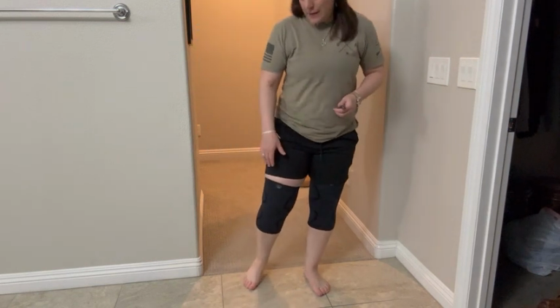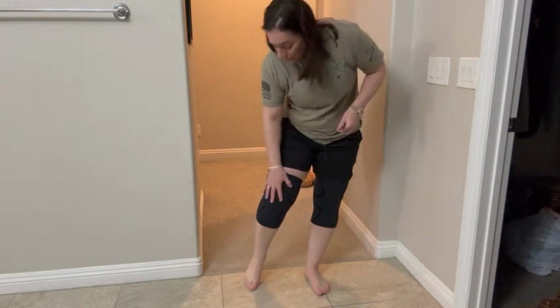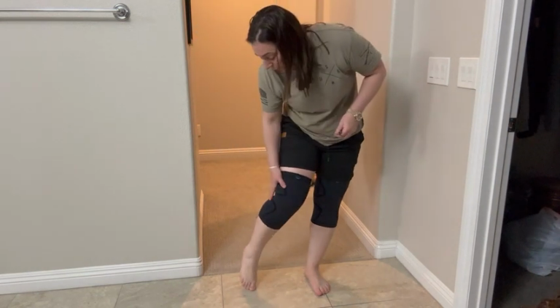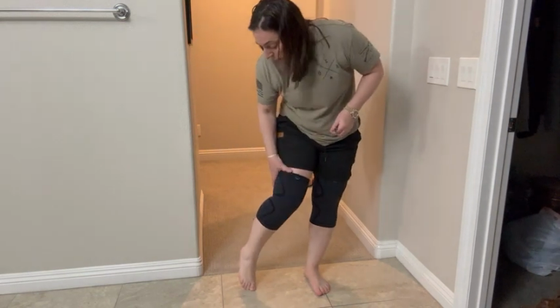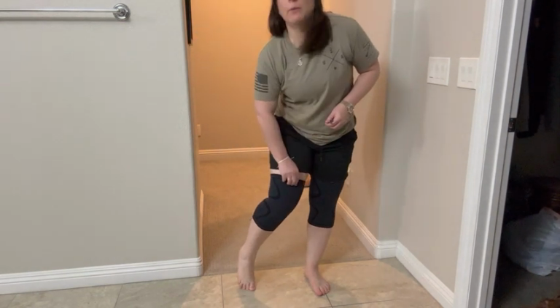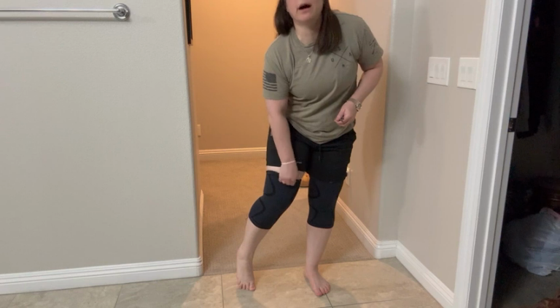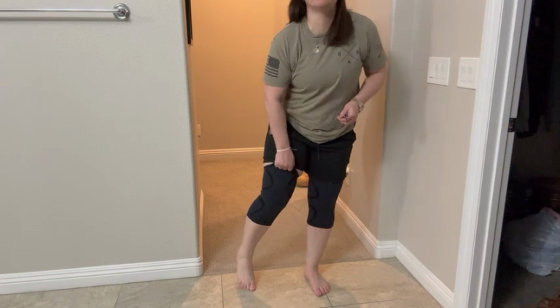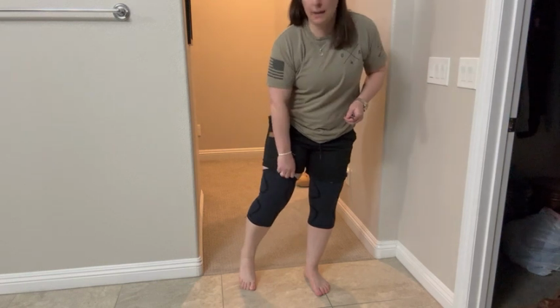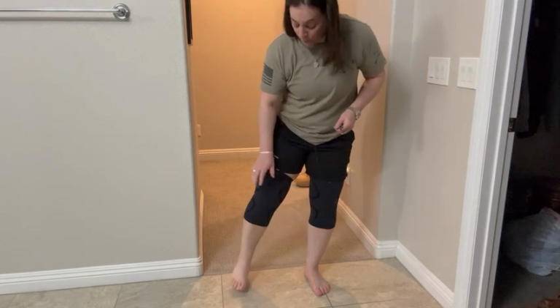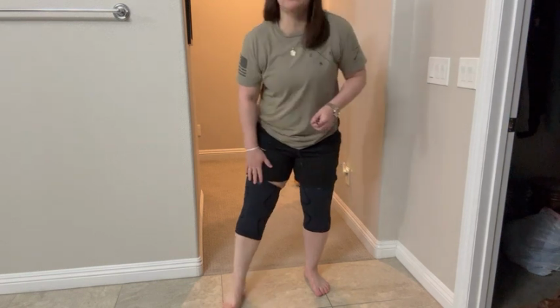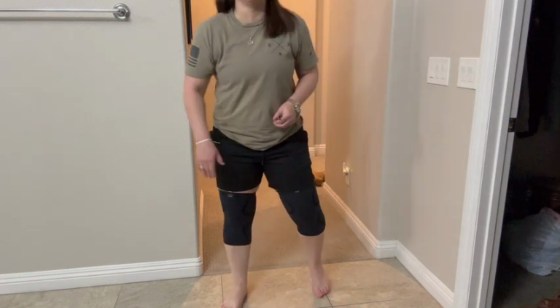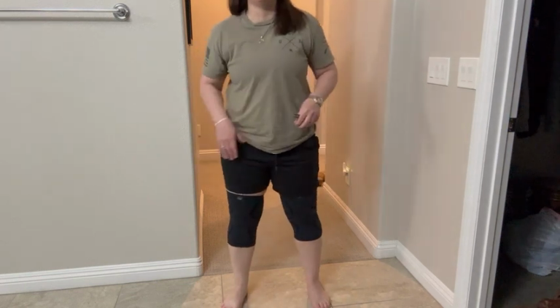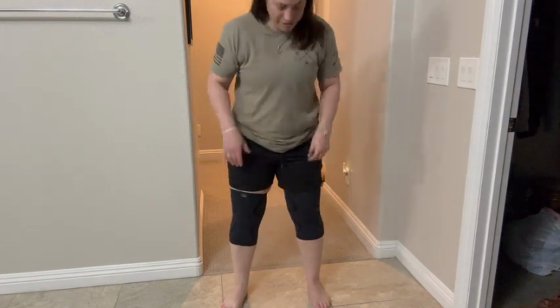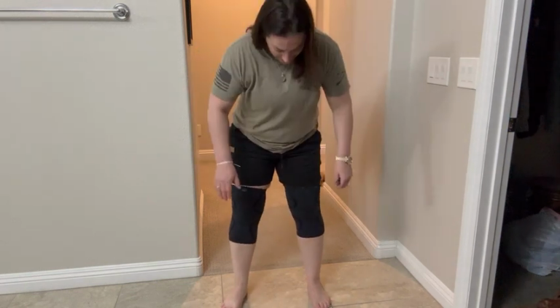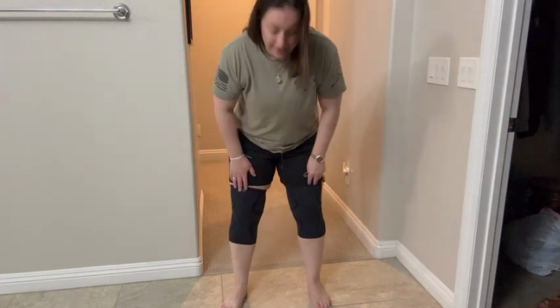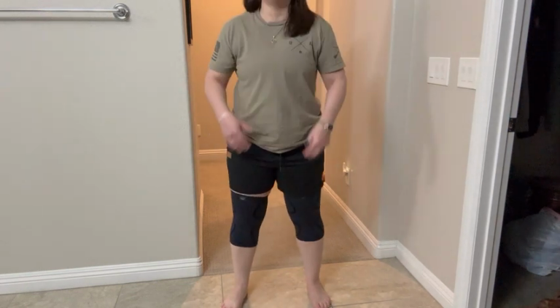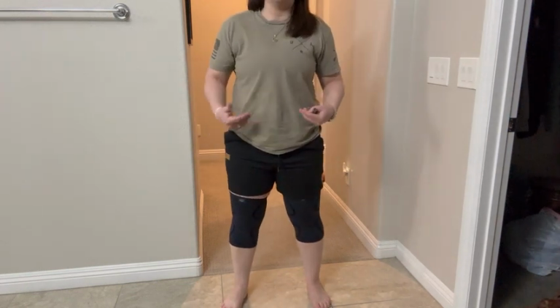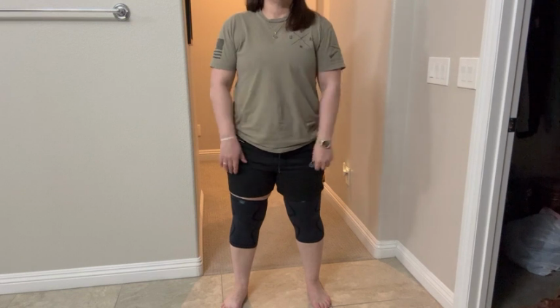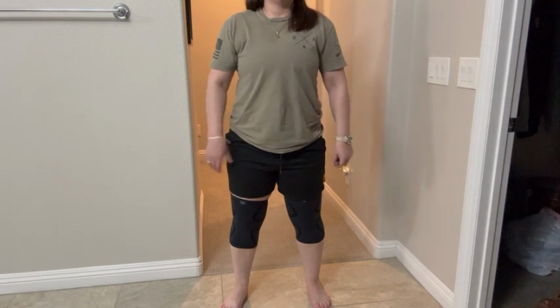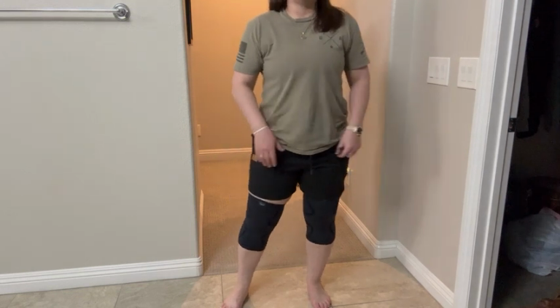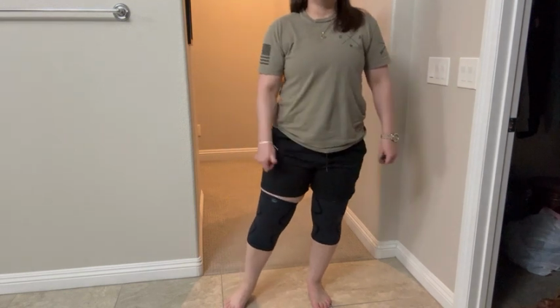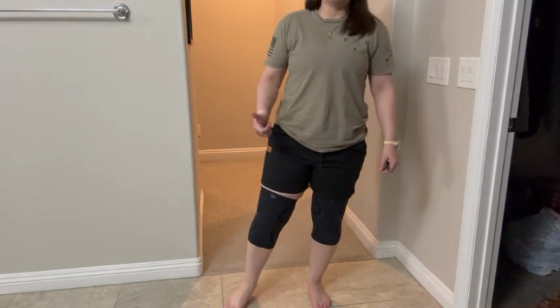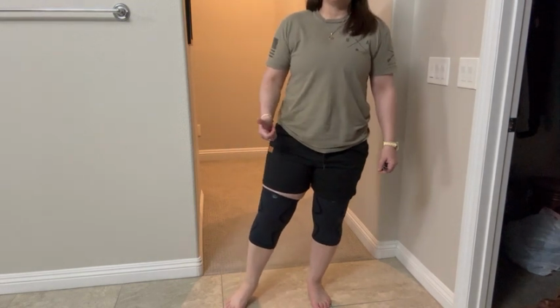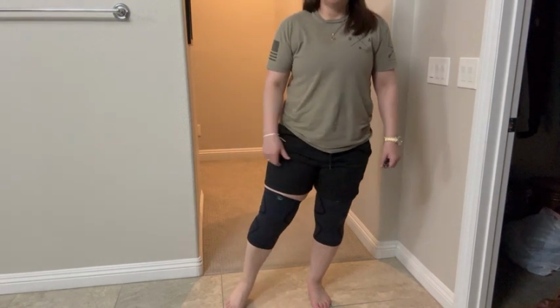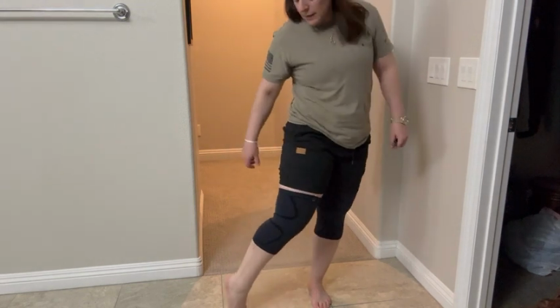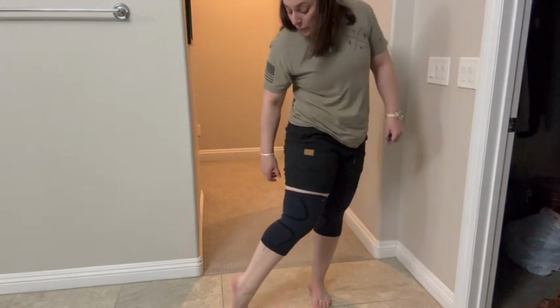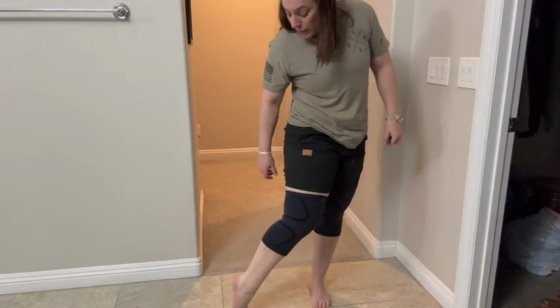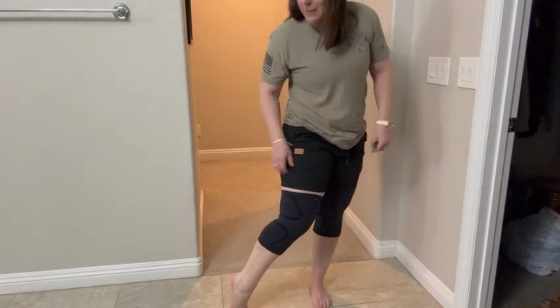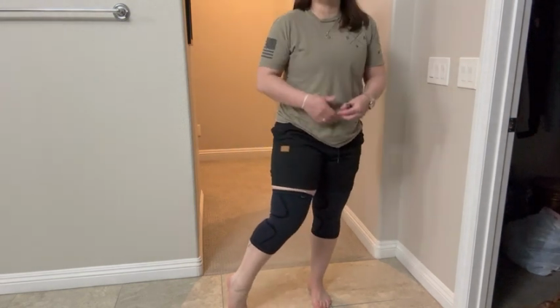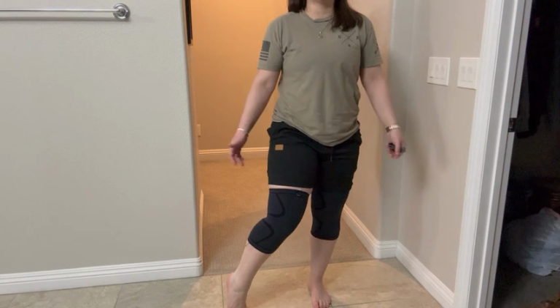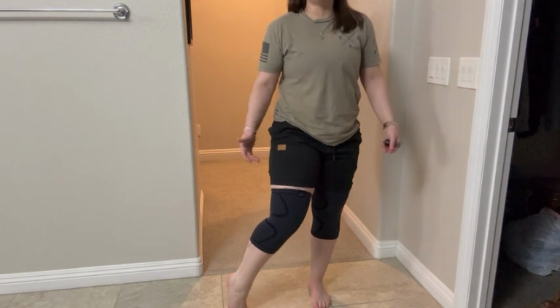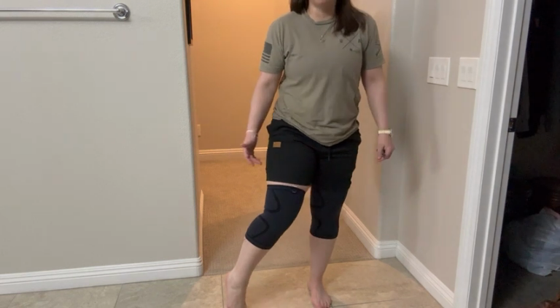This is a really, really well-made product. I have really, really terrible knees and it's helped me a lot. So I very highly recommend them. They're really well-made — very light and breathable.